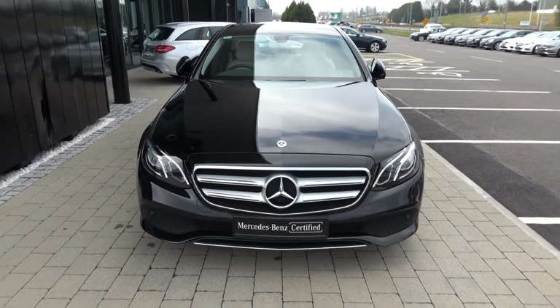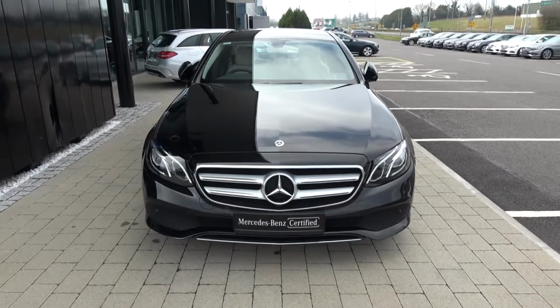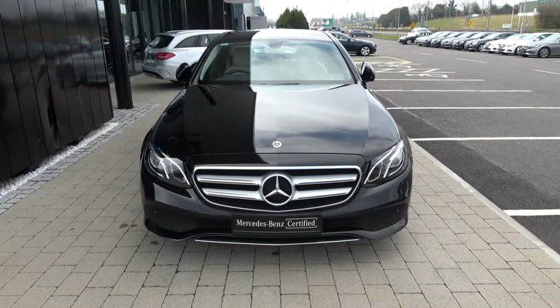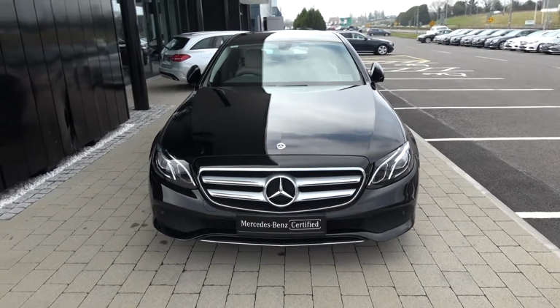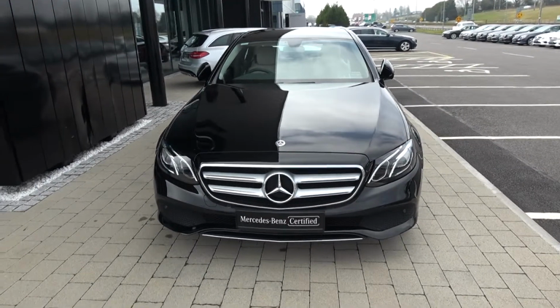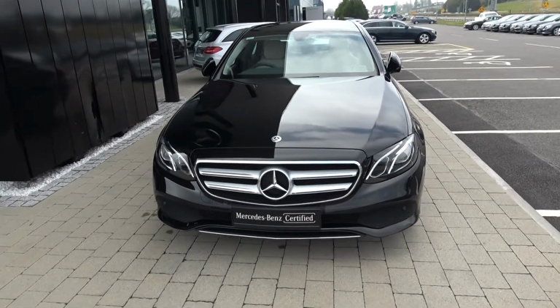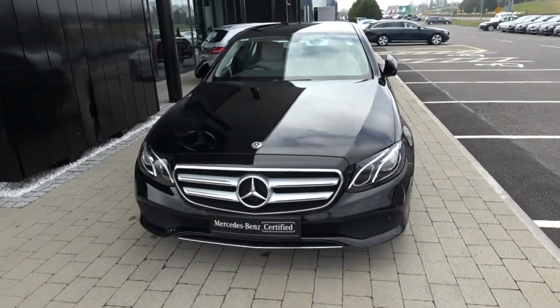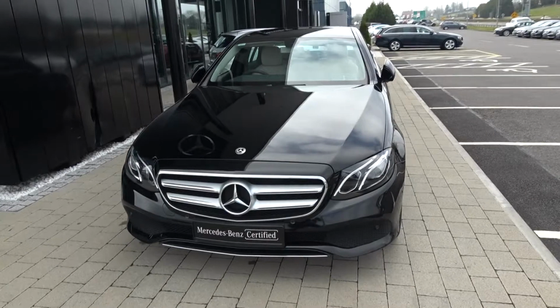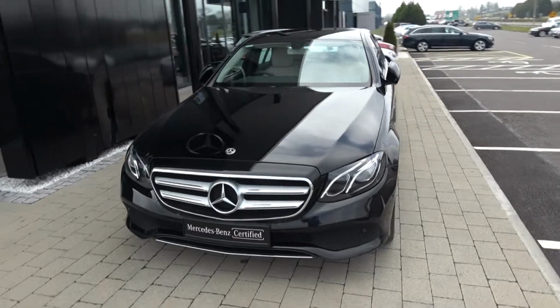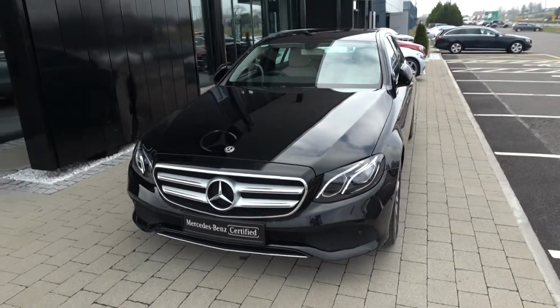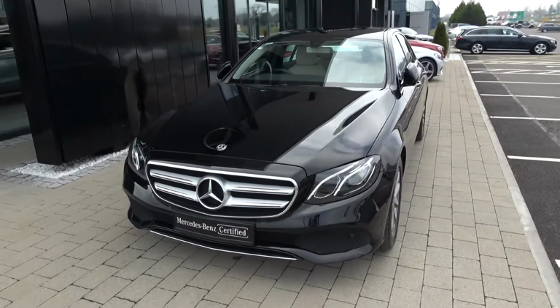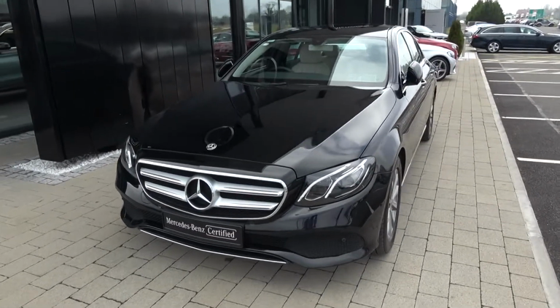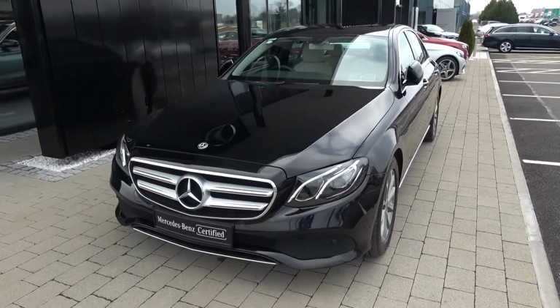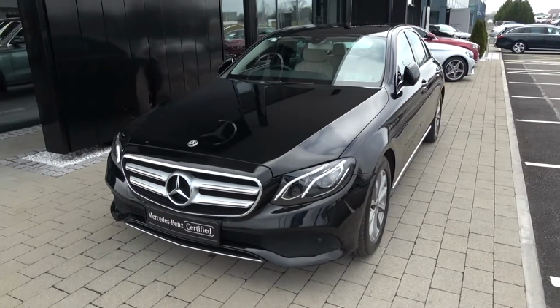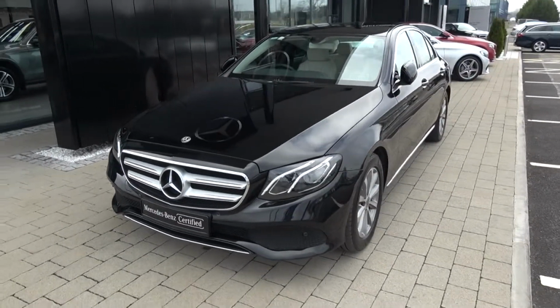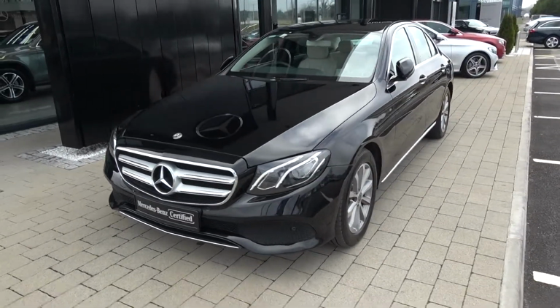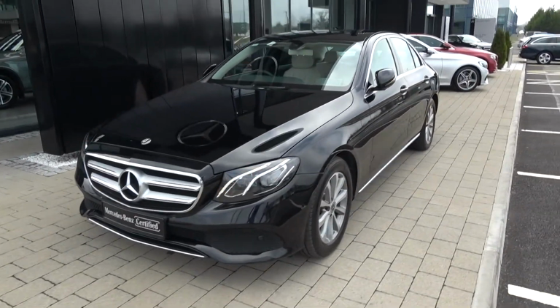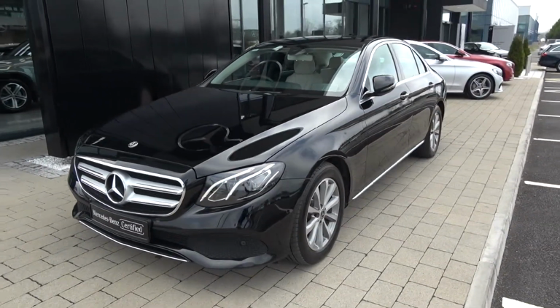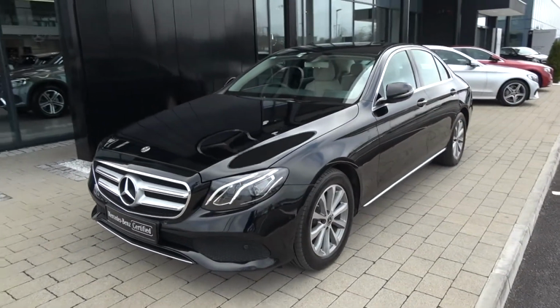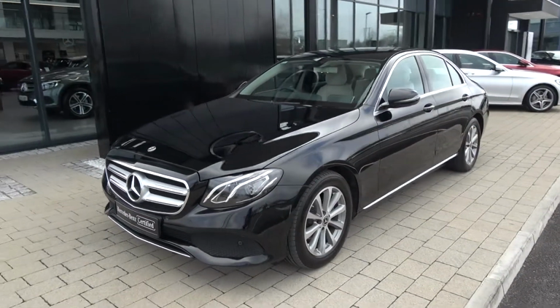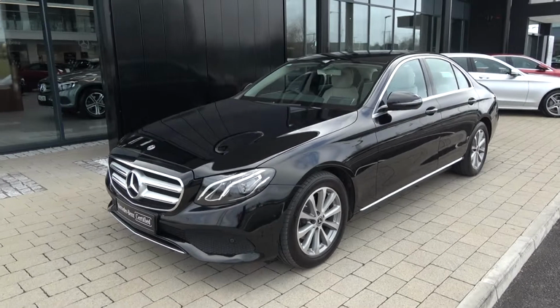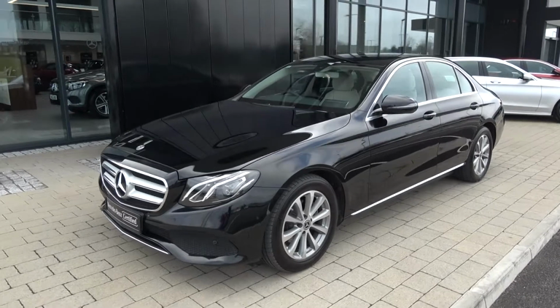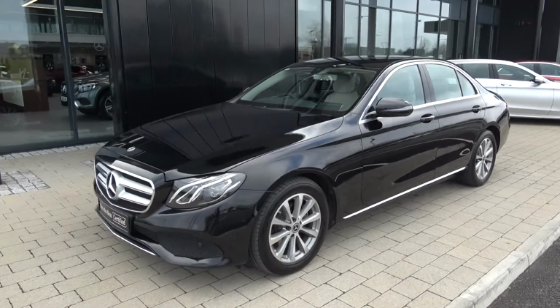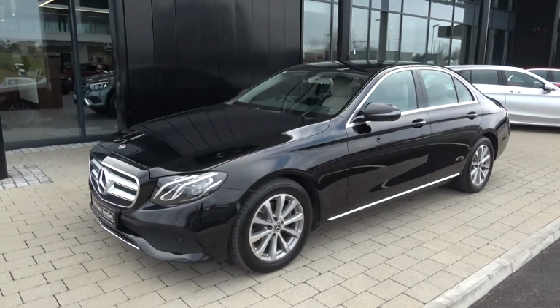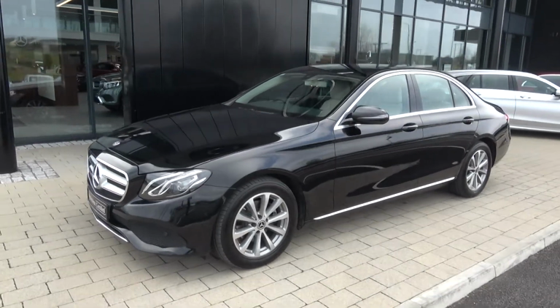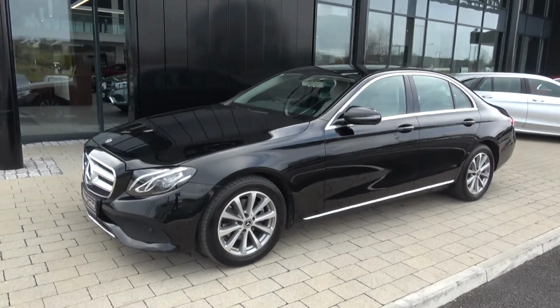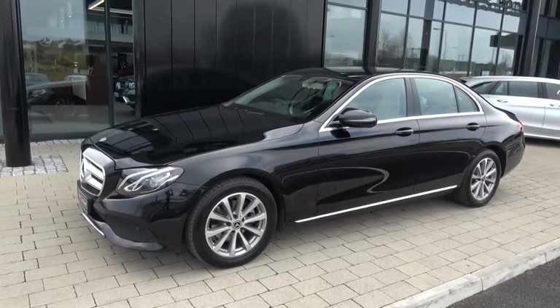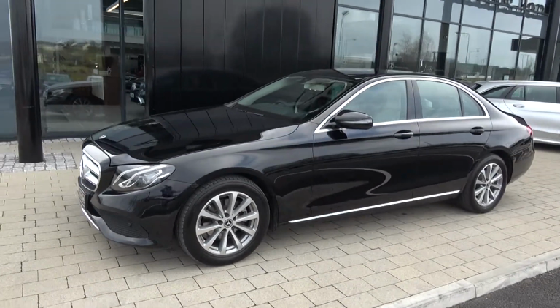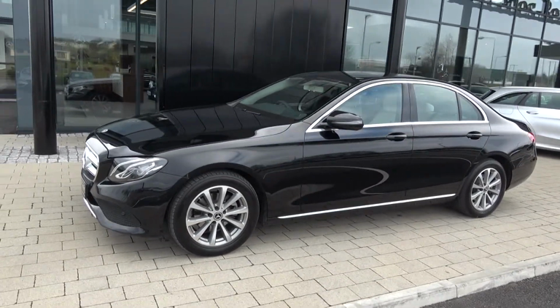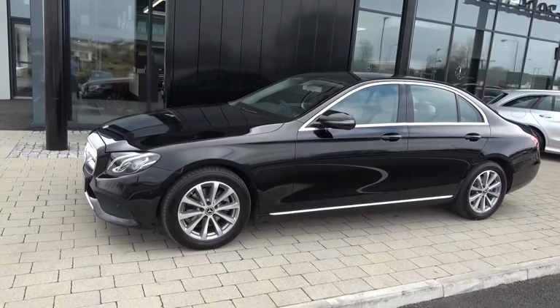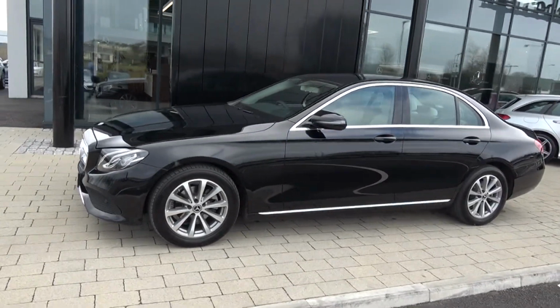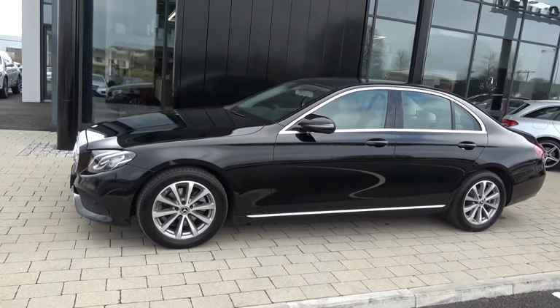Continuing to the side profile, this vehicle is complemented with 17-inch multi-spoke alloys. We have your colour-coded electric heated folding wing mirrors with your LED indicators built in, chrome trim surround on your windows, and again that chrome continued on offer below.